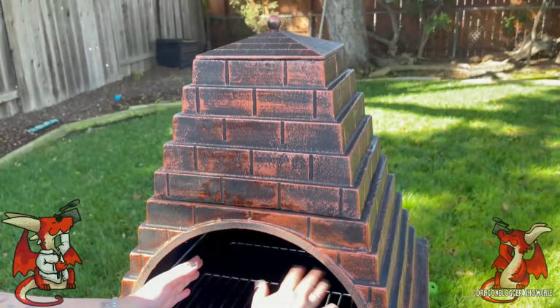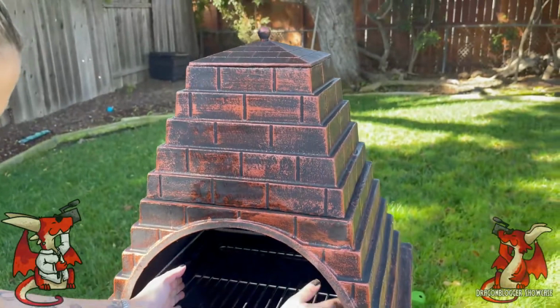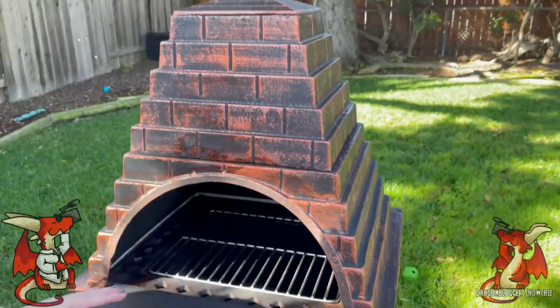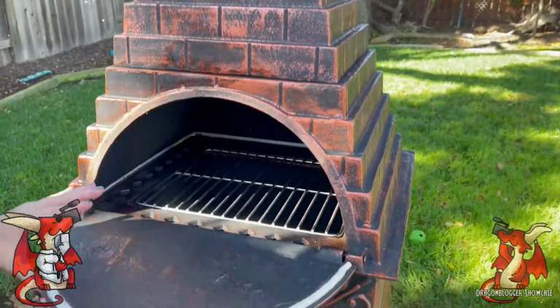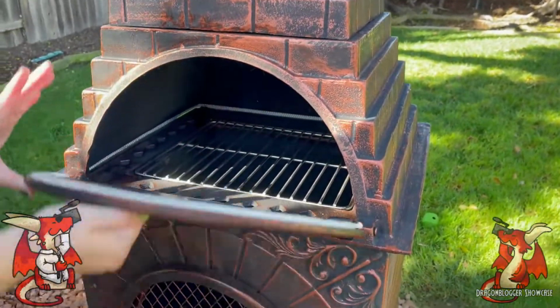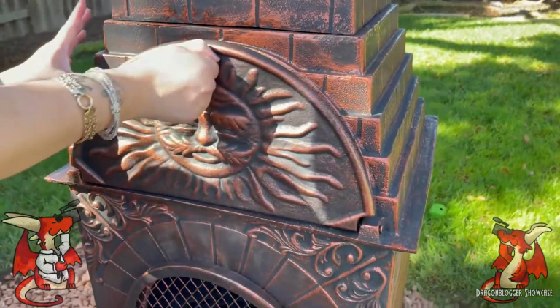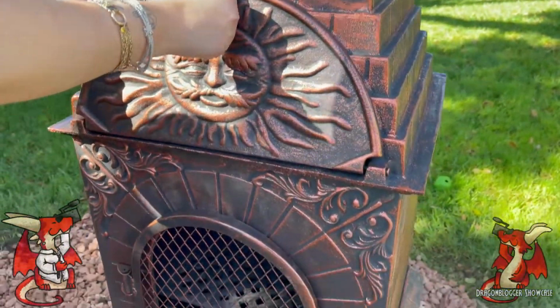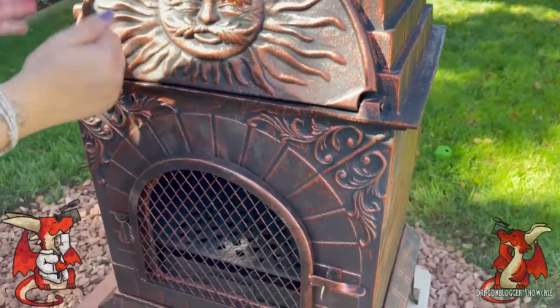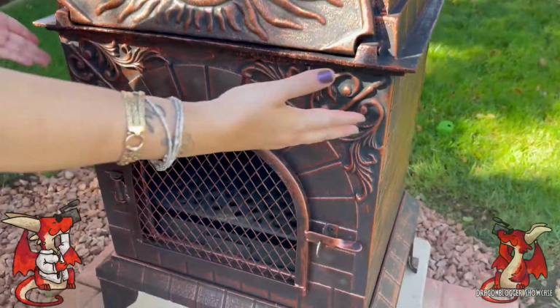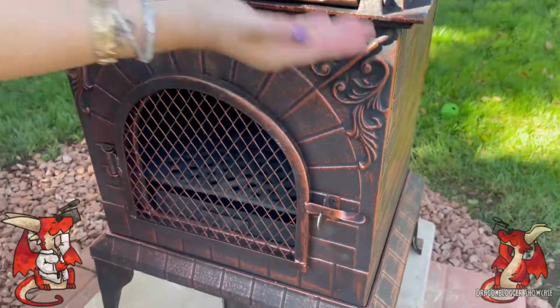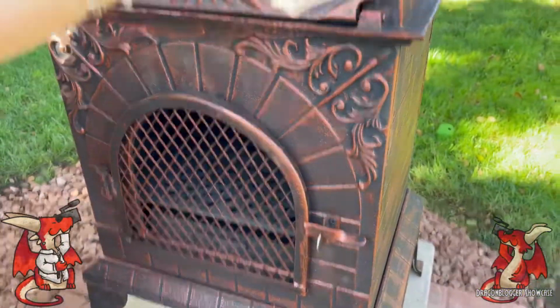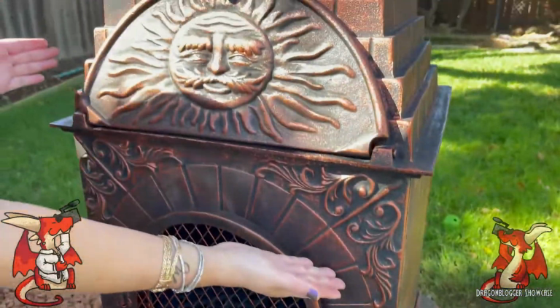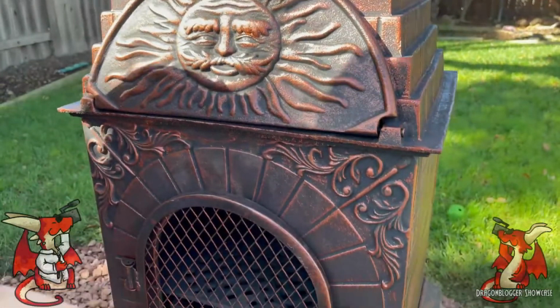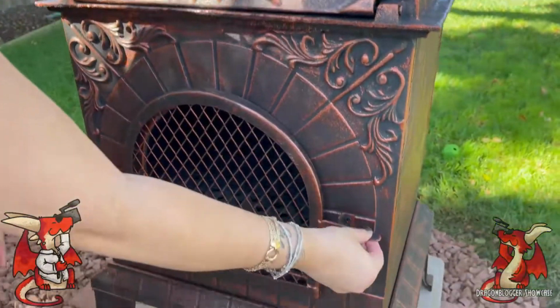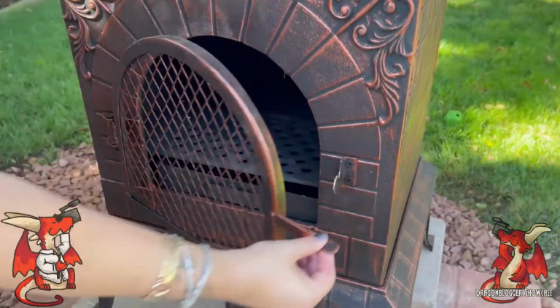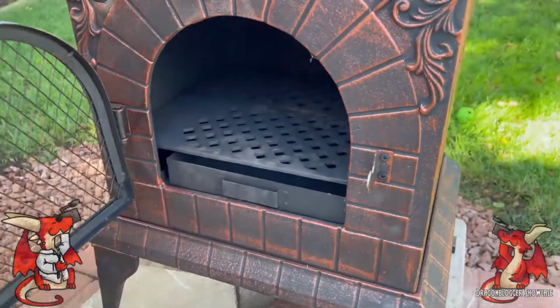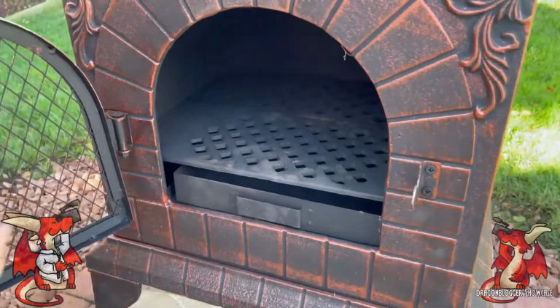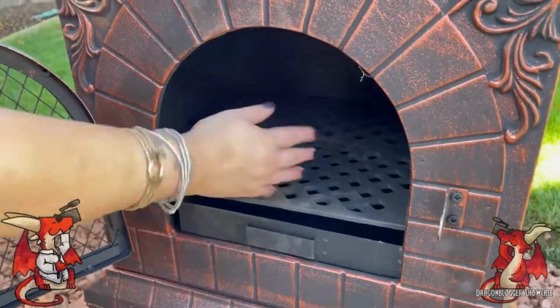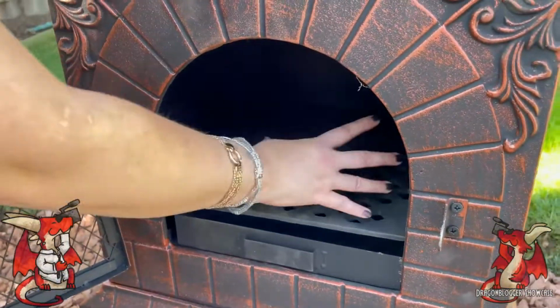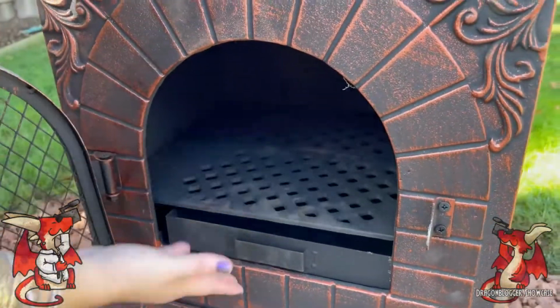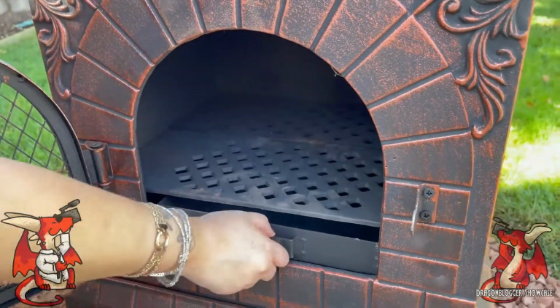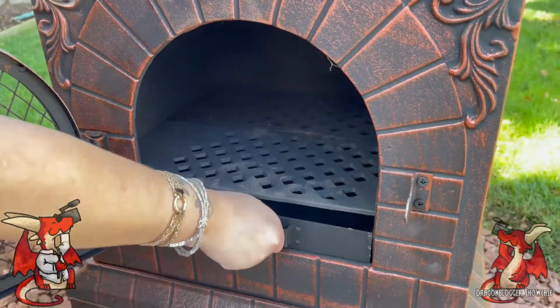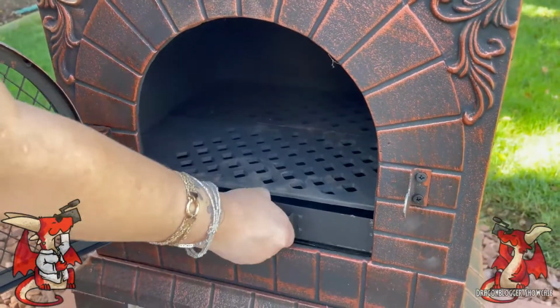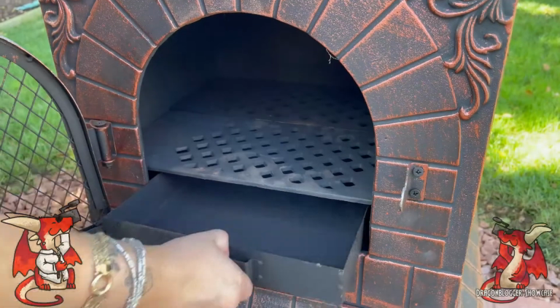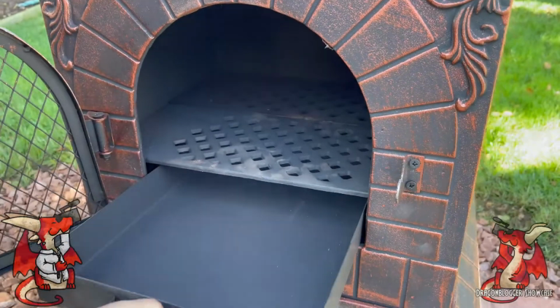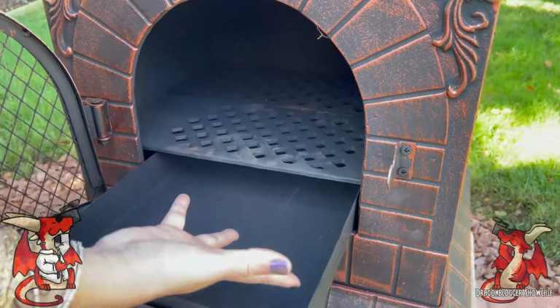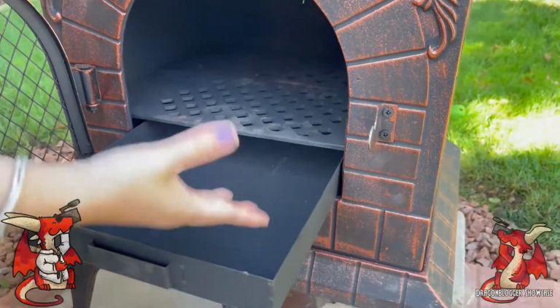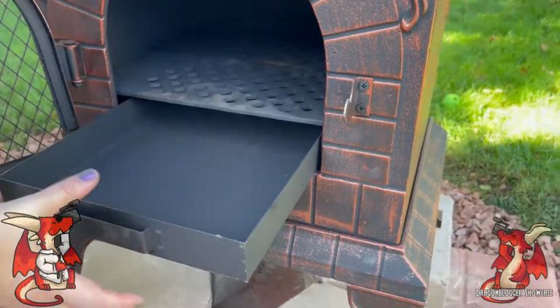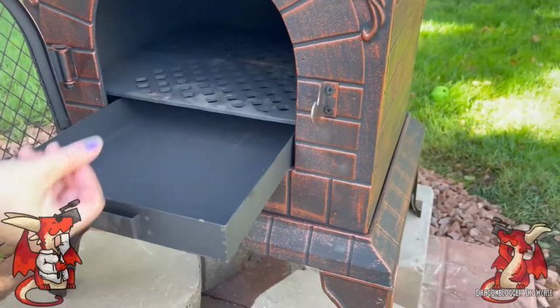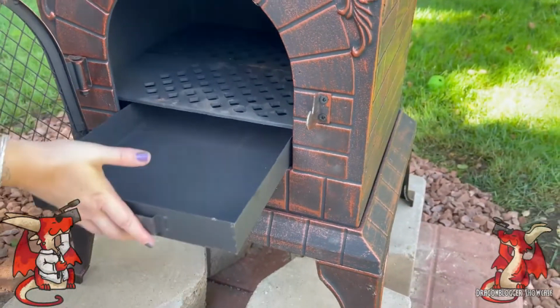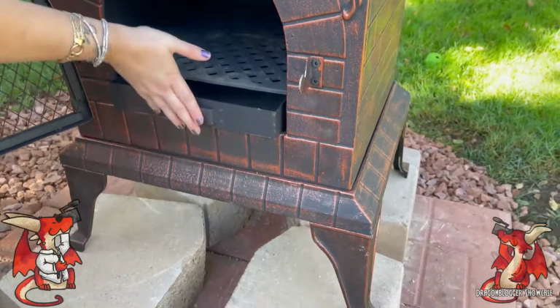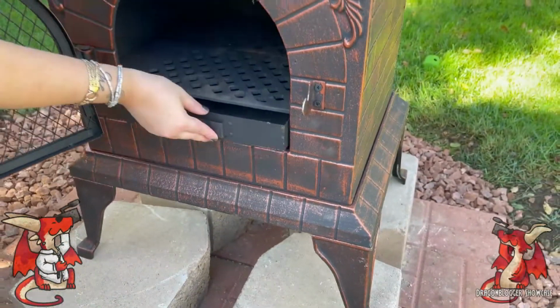It looks fantastic — solid cast iron. The whole thing is cast iron. It can function as a grill, a wood fire grill, but when you put the top on with the chimney it is a full pizza oven. You just get your pizza peel, put your wood in the middle, slide in your pizza, and rotate it.